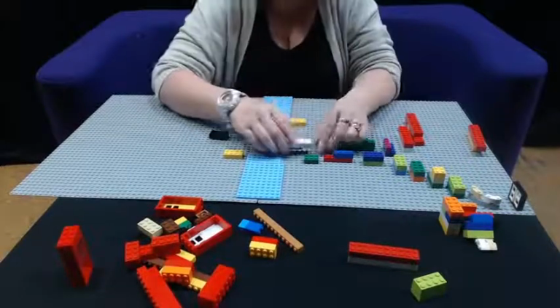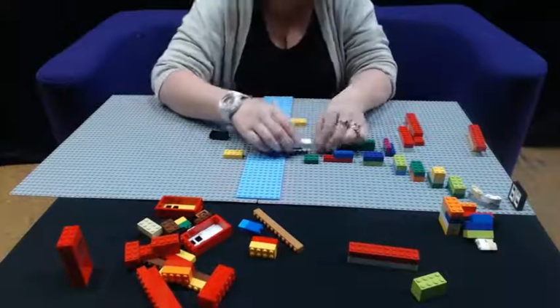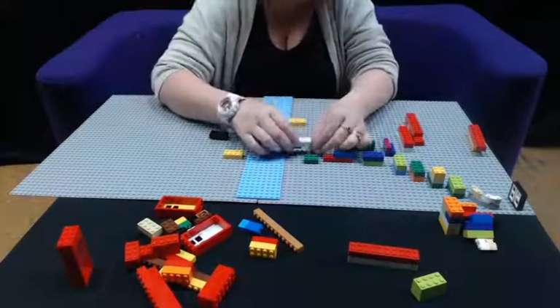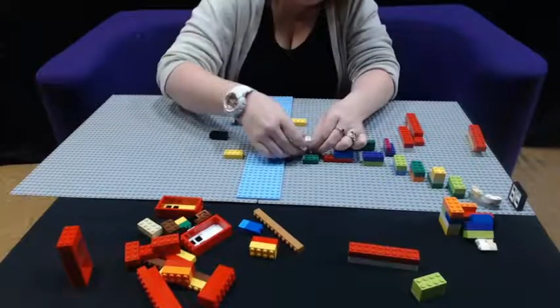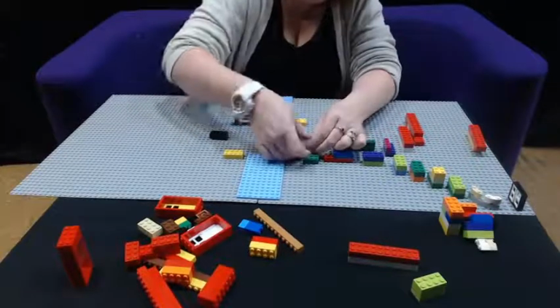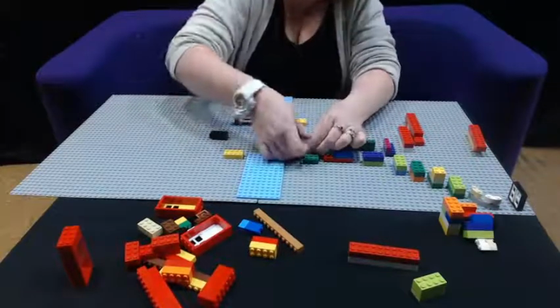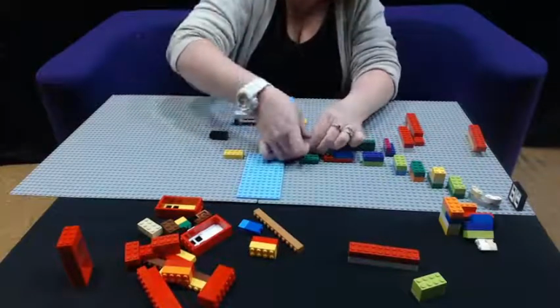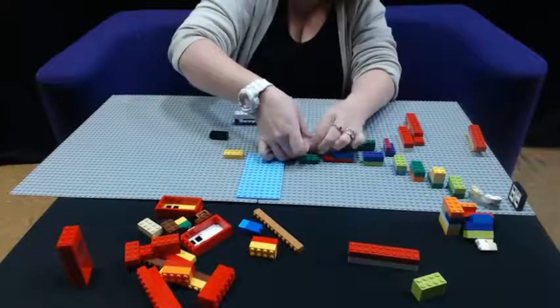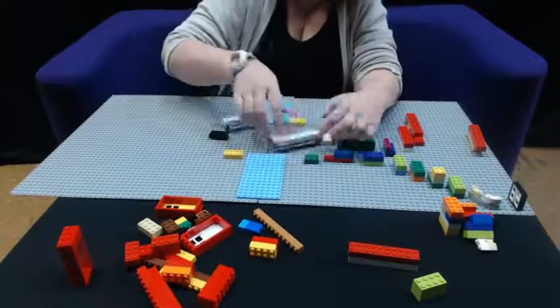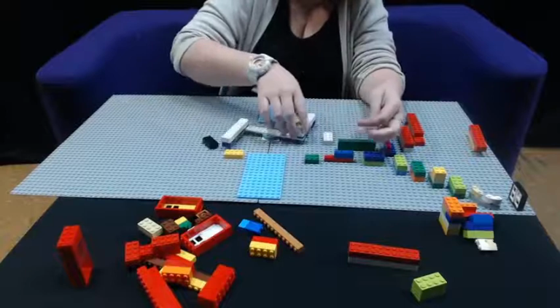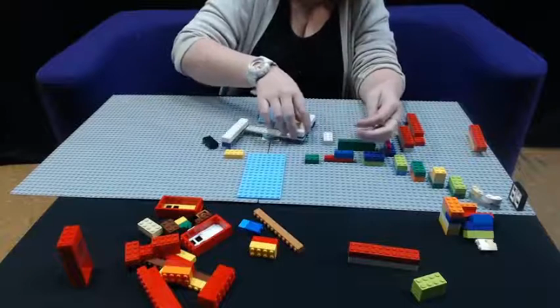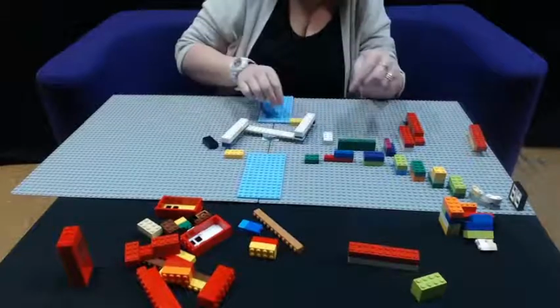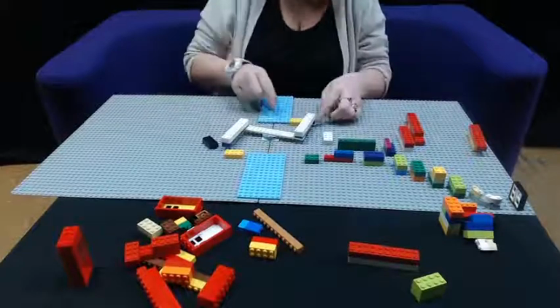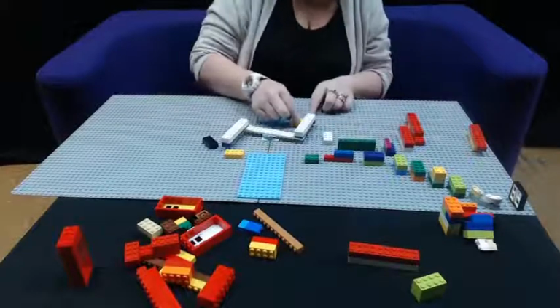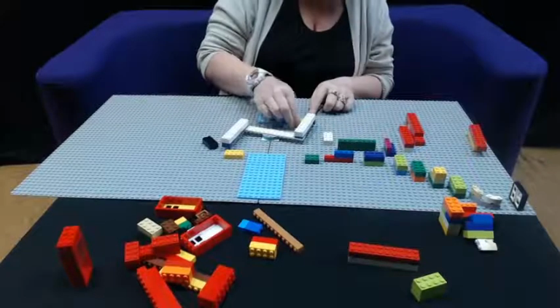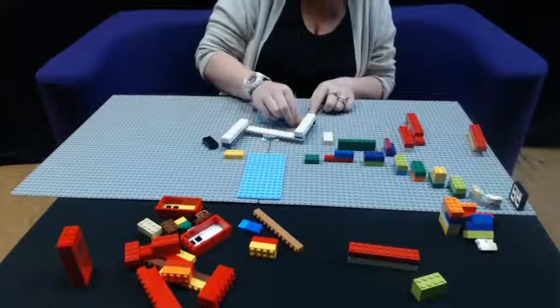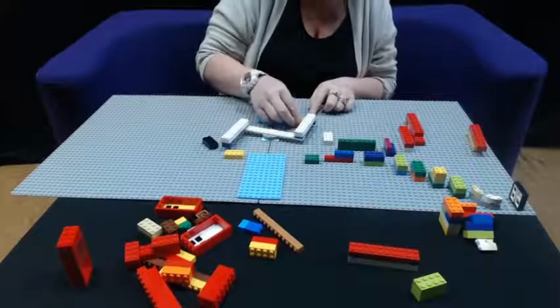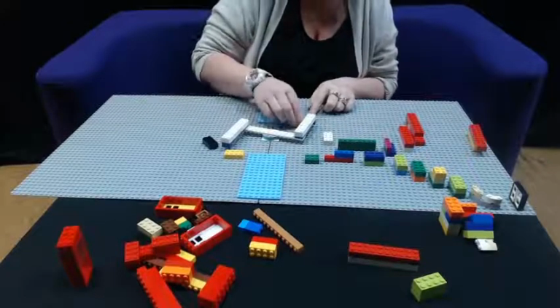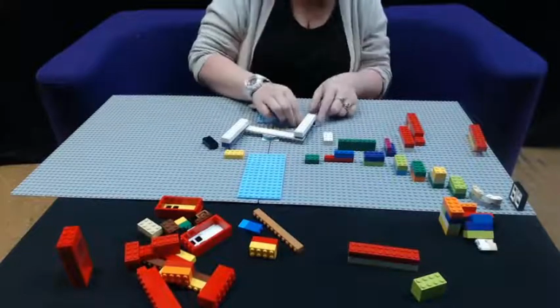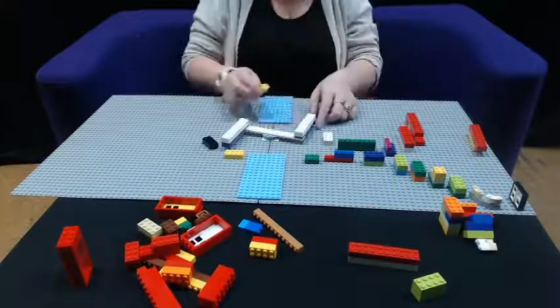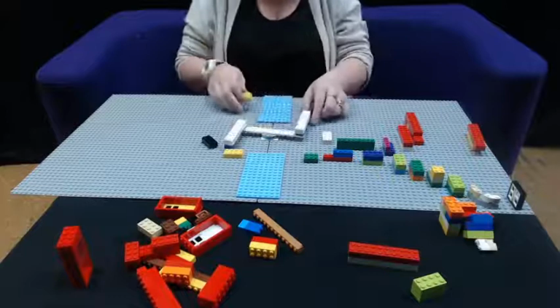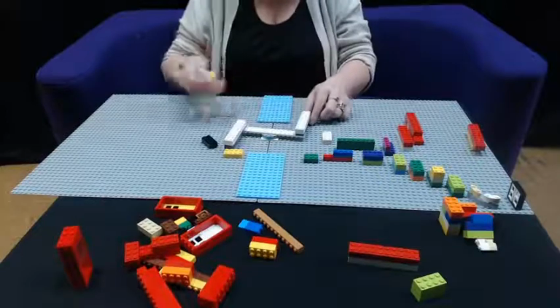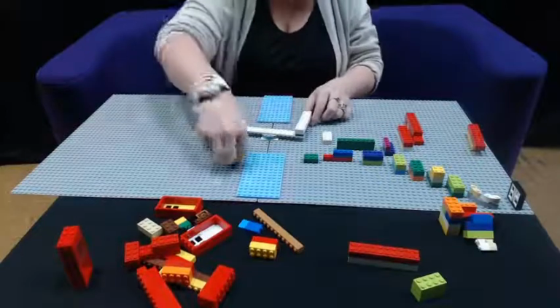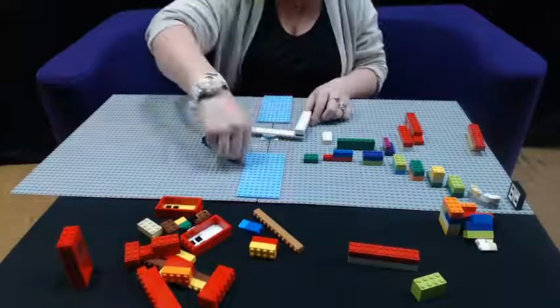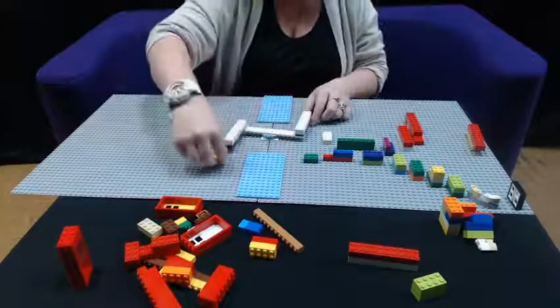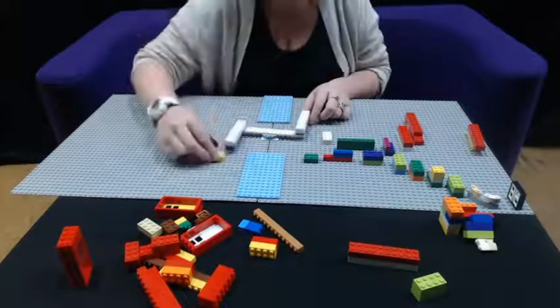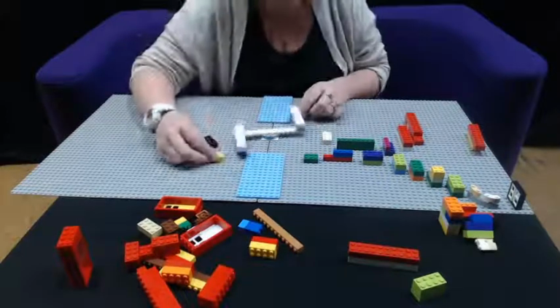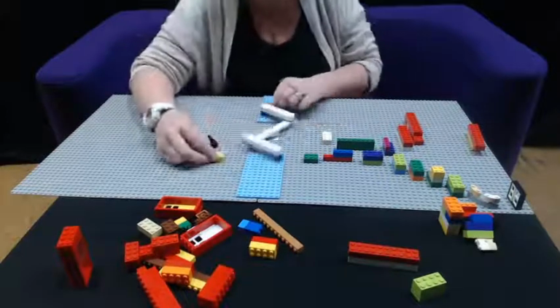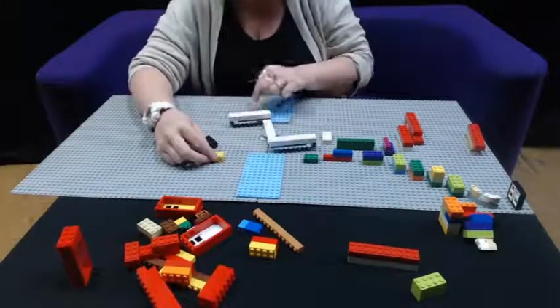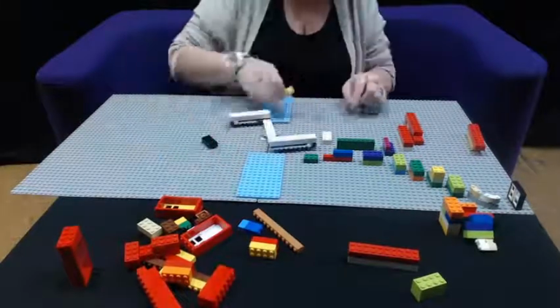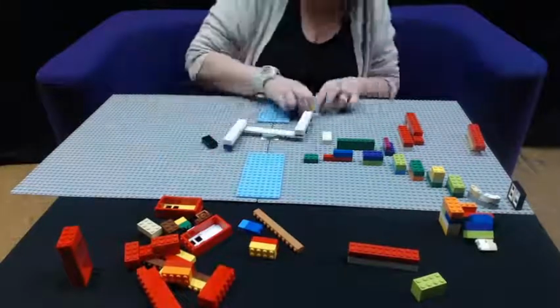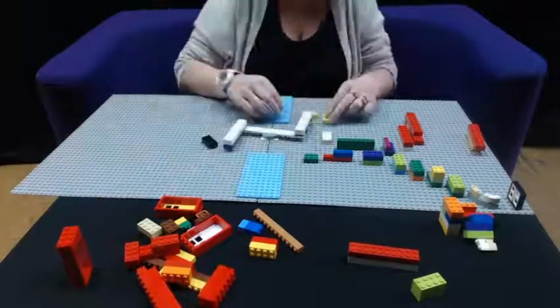The thing about a marble run is it's all trial and error. I've discovered that I can't move my windmill if I place these pieces here, so I need to make sure they're wide enough.